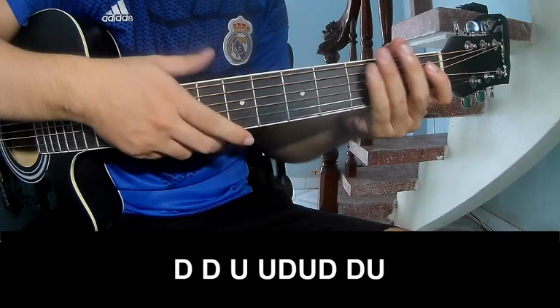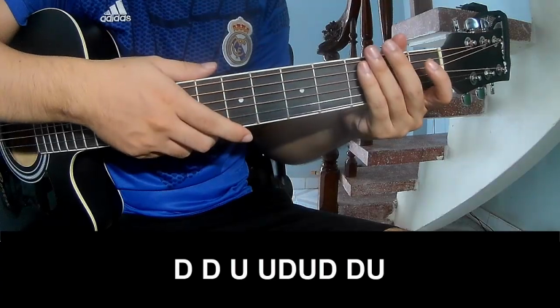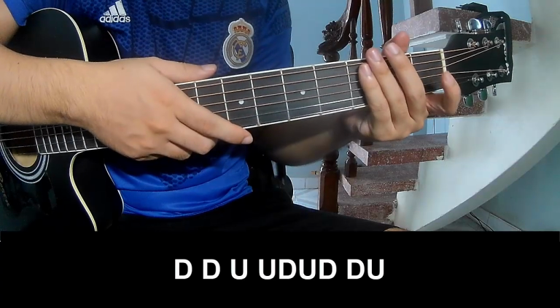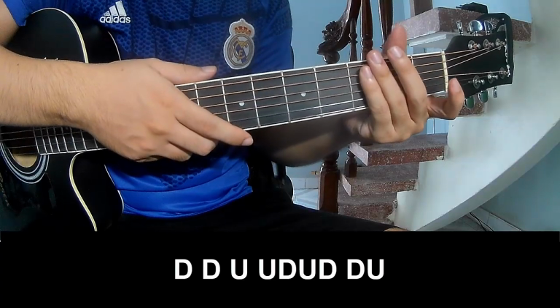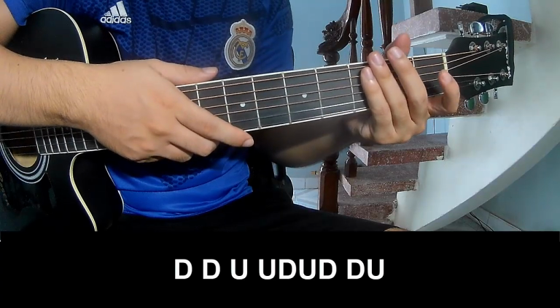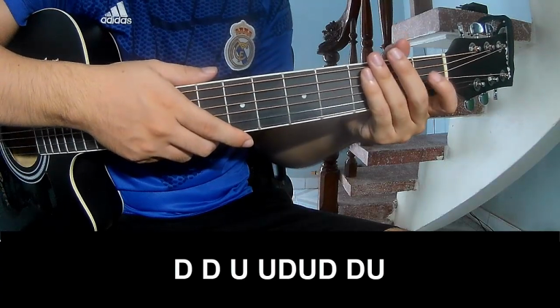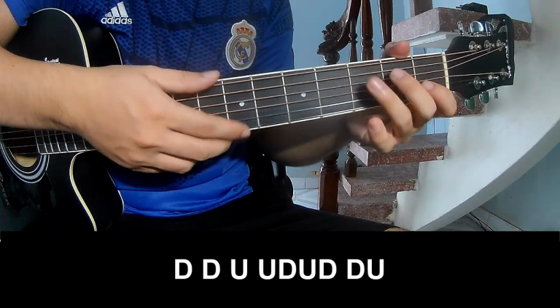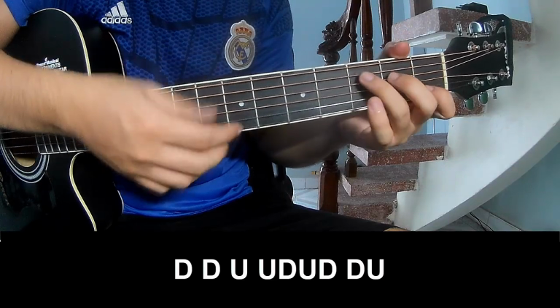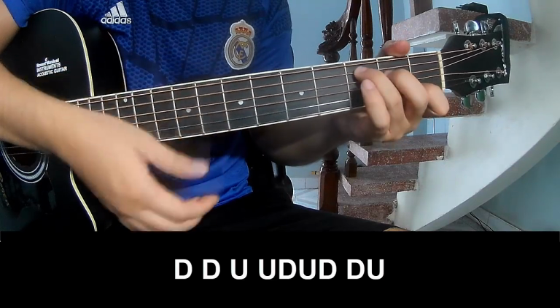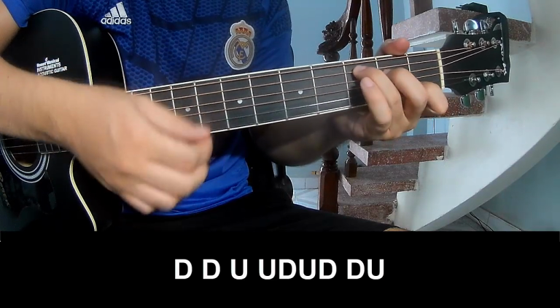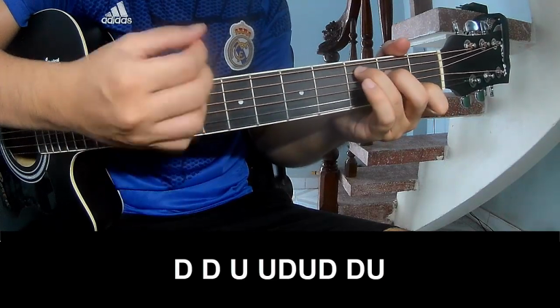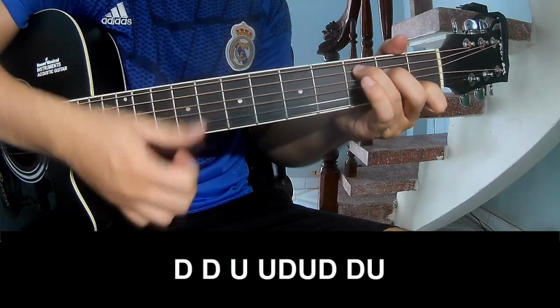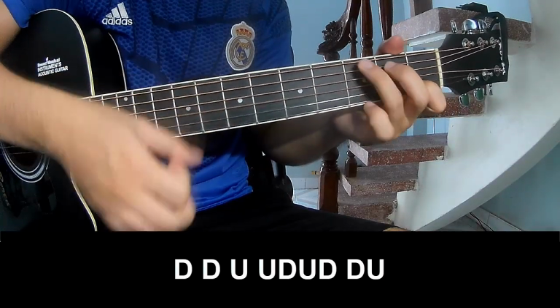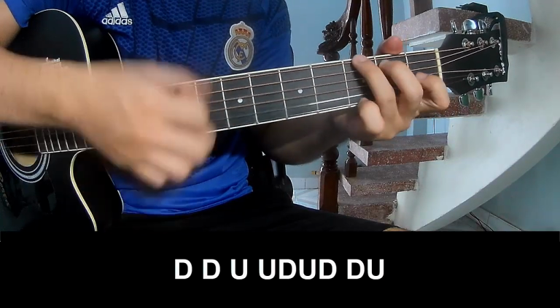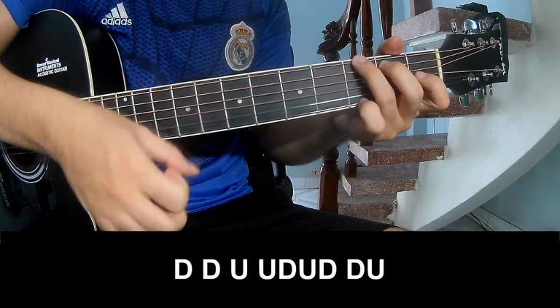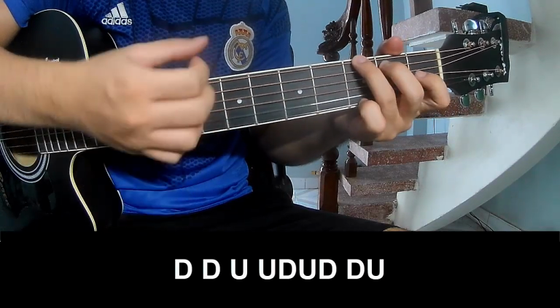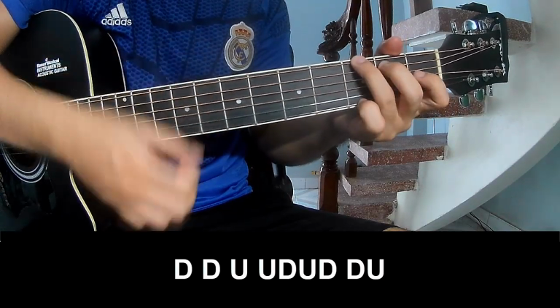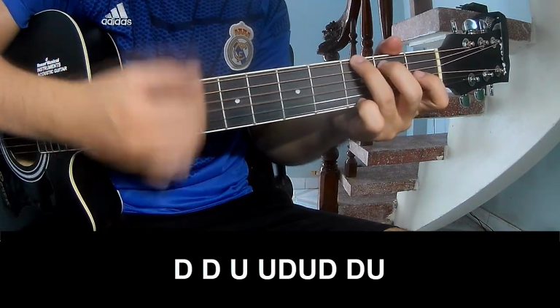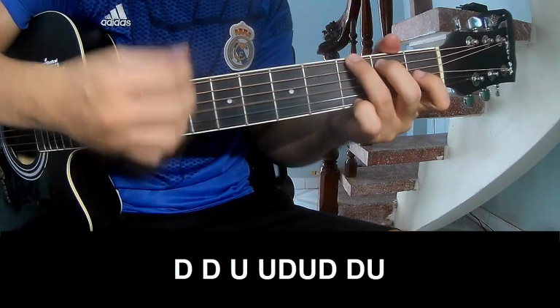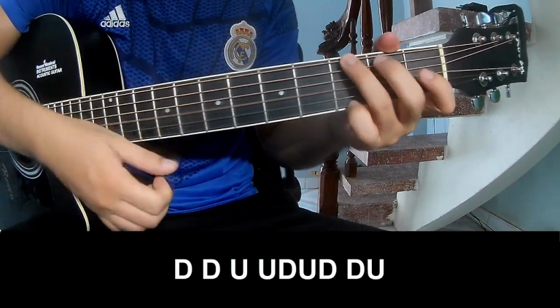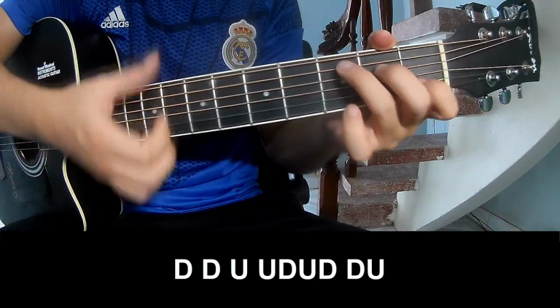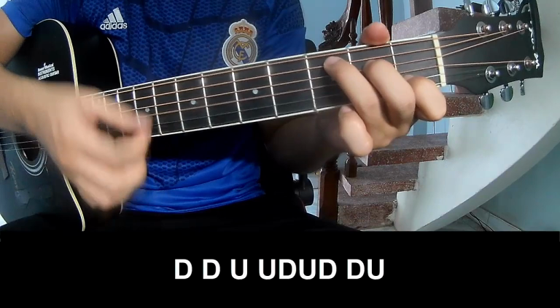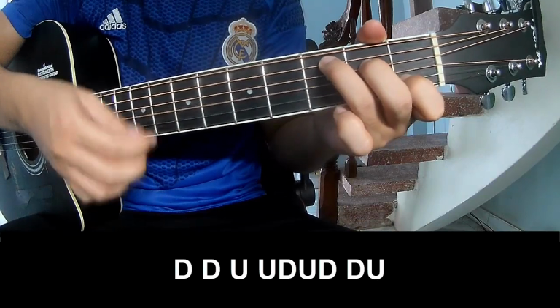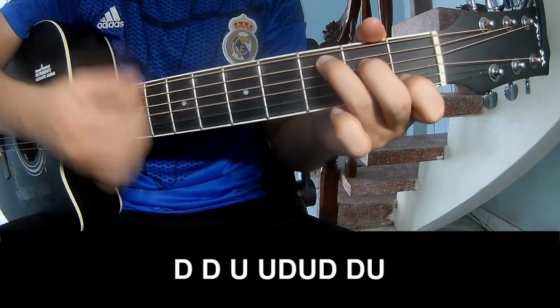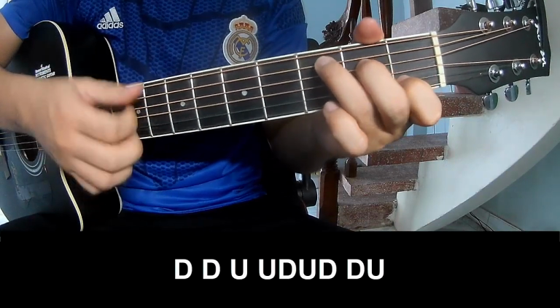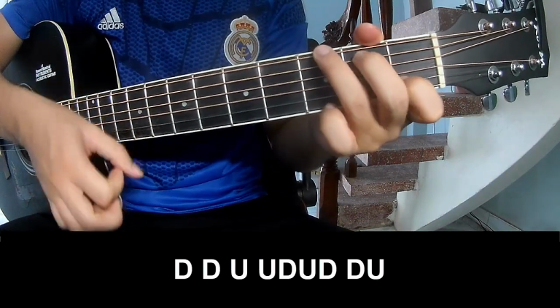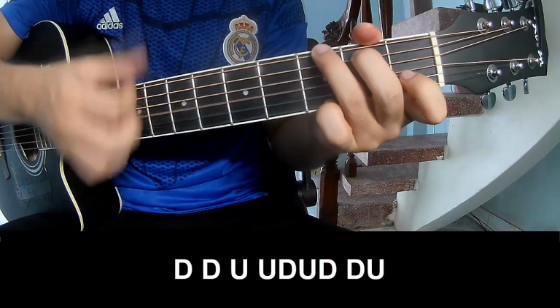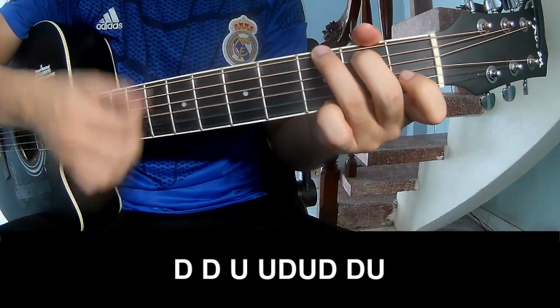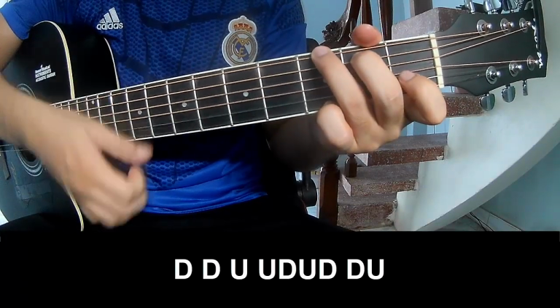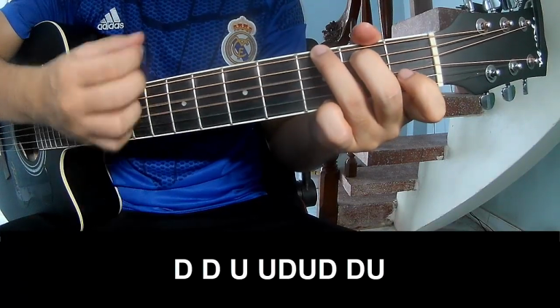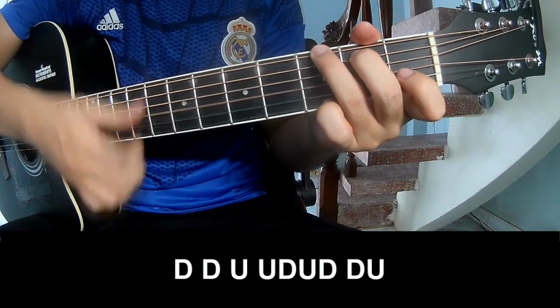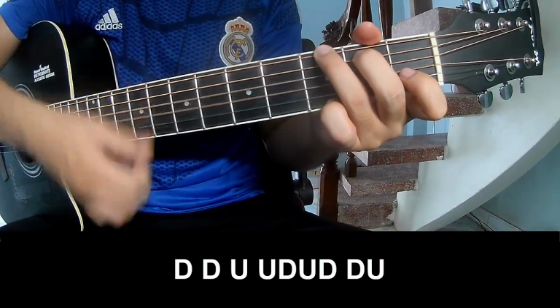Two chorus — one, two — play down, down, up, up, down, down, down, down, down, up, up, down, down, down.